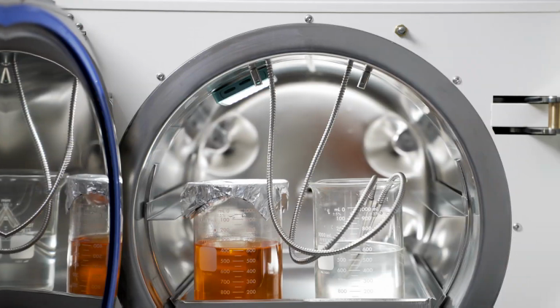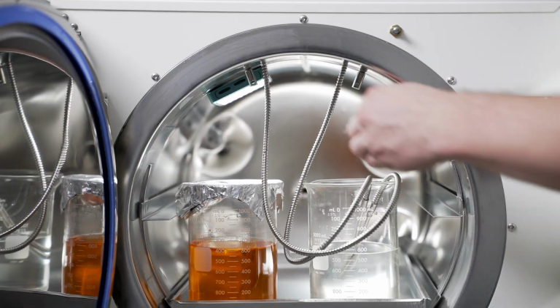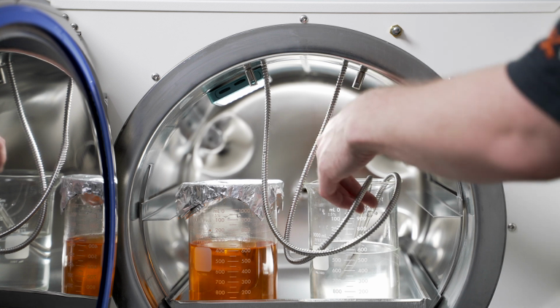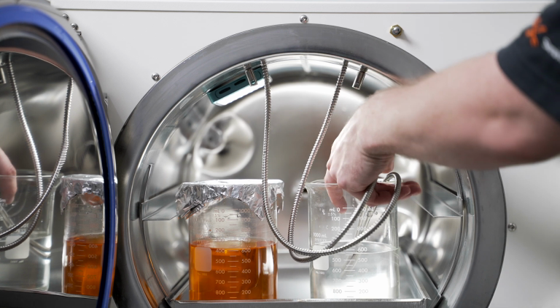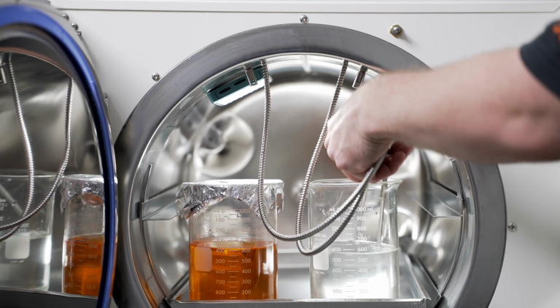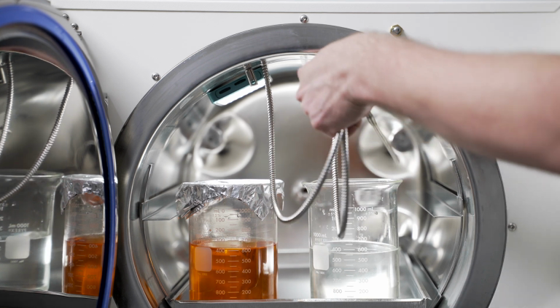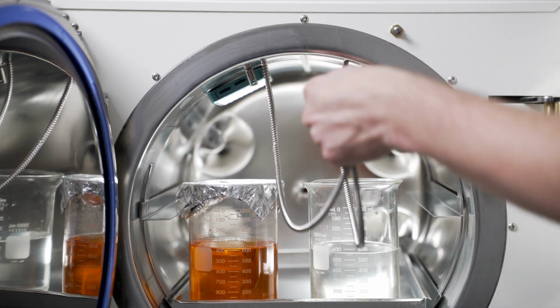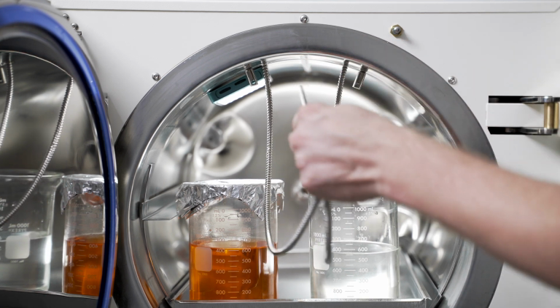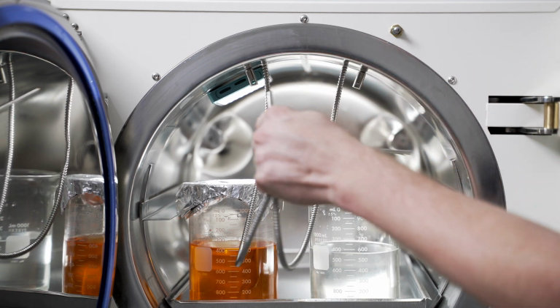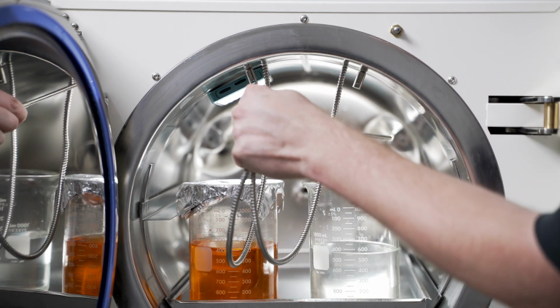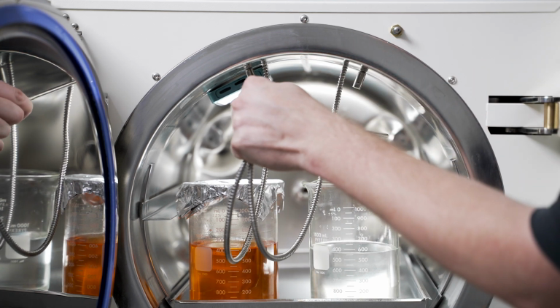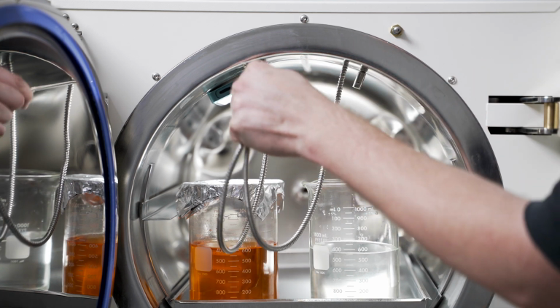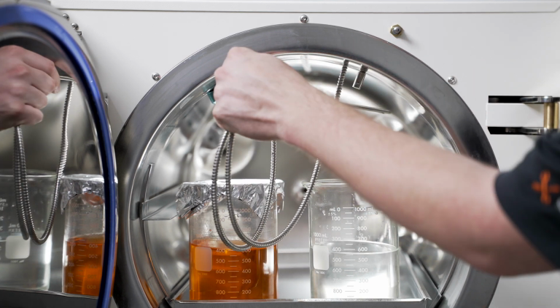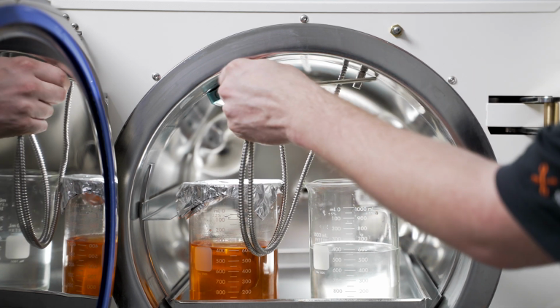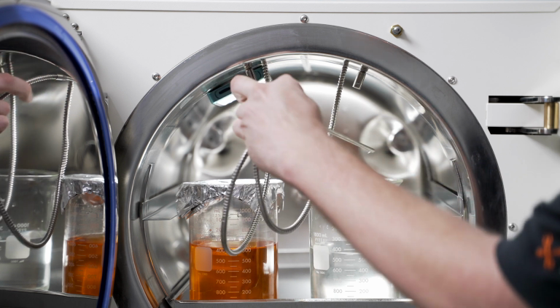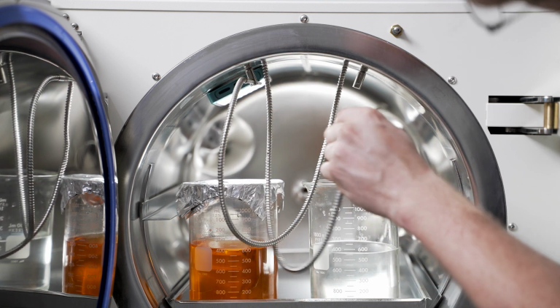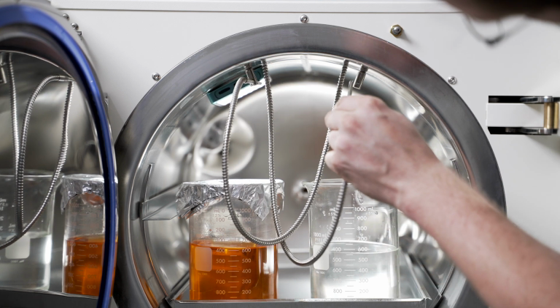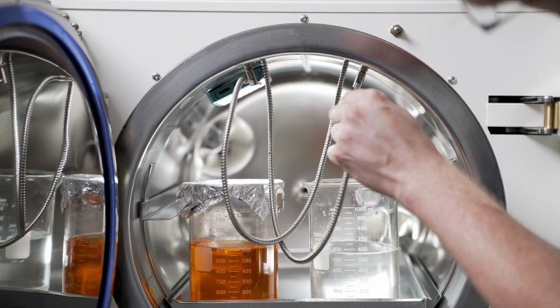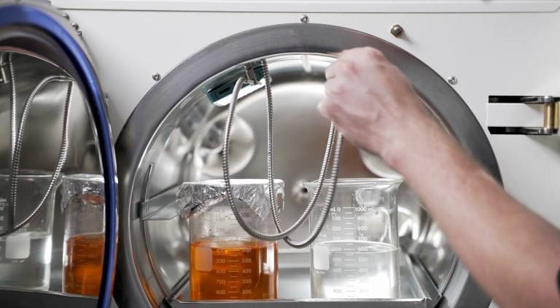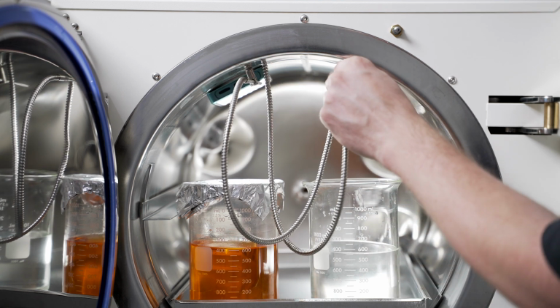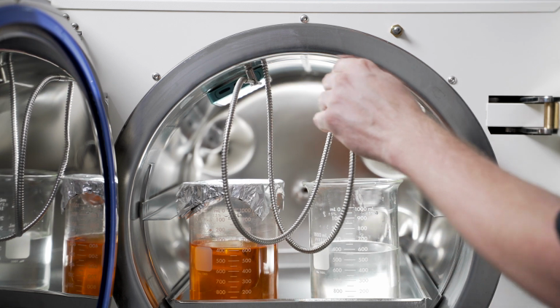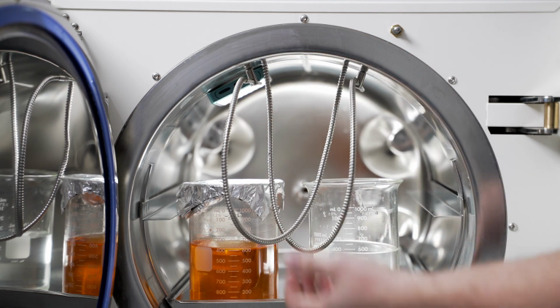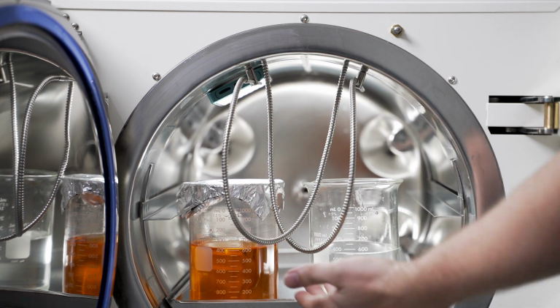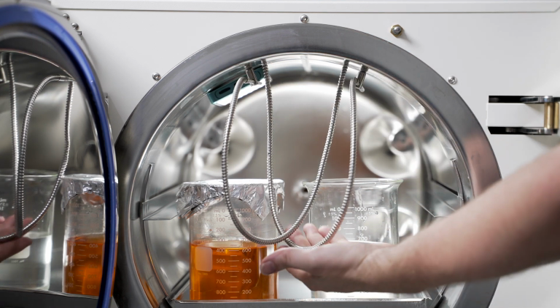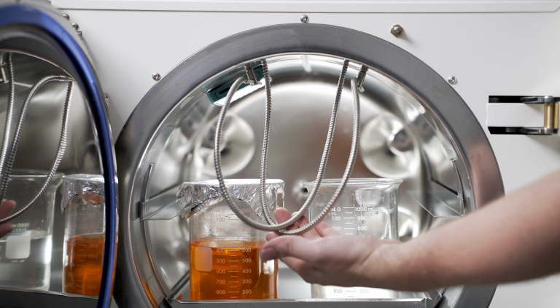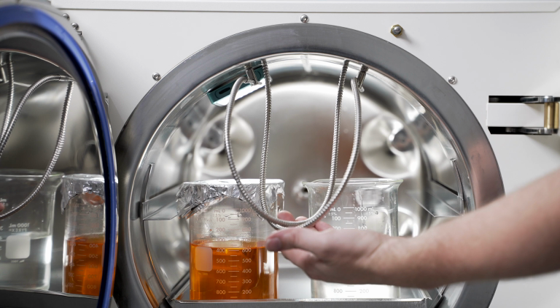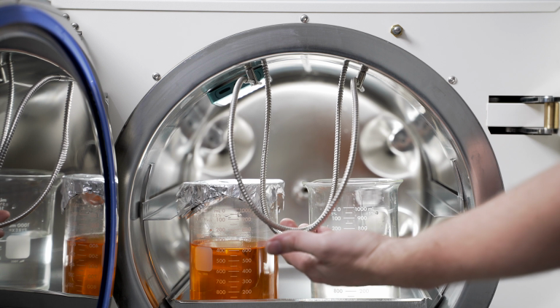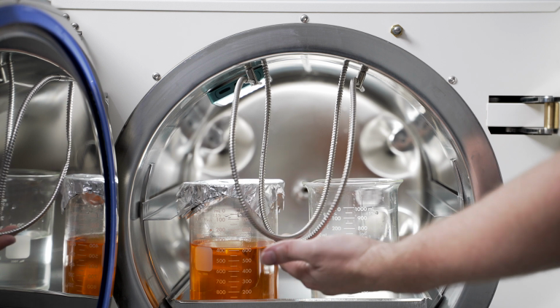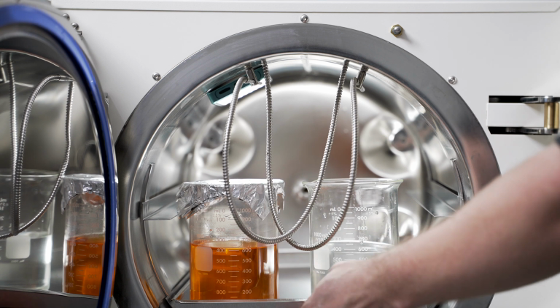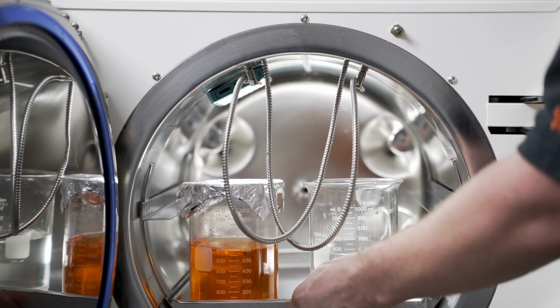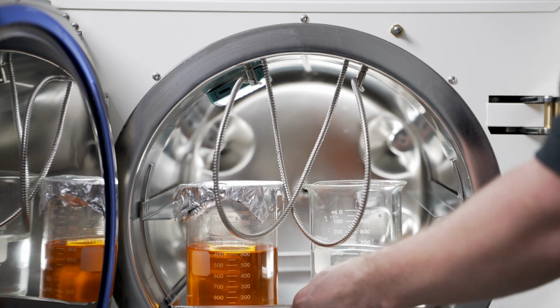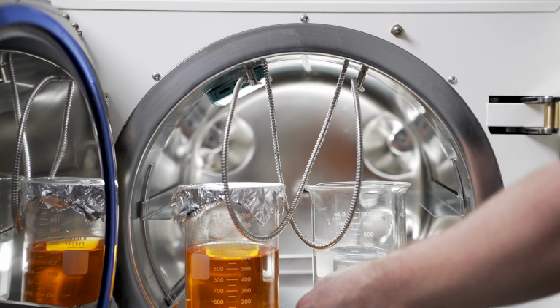At the end of the cycle, please be sure to remove the temperature probes and place them back into their holders at the top of the chamber. Watch out for the wiring to make sure it doesn't catch anything as you remove your media from the chamber.